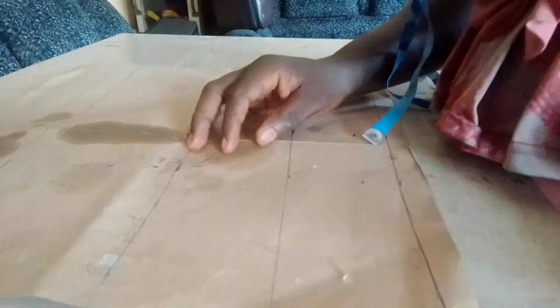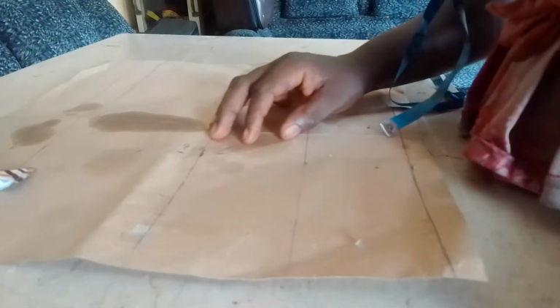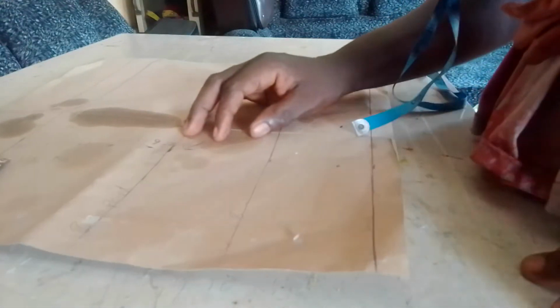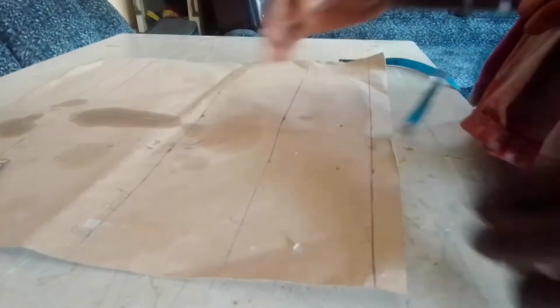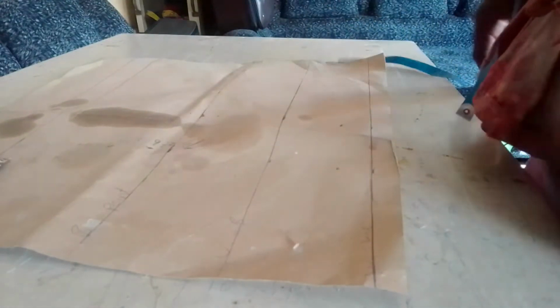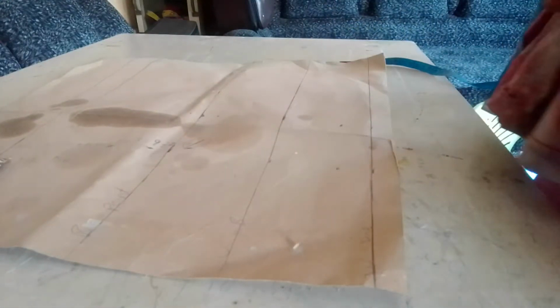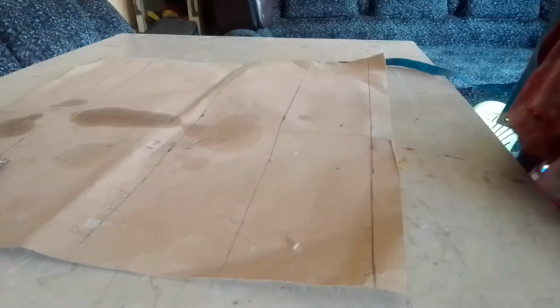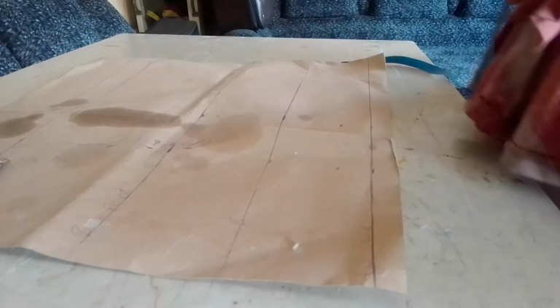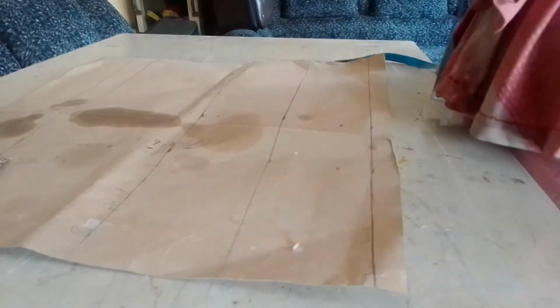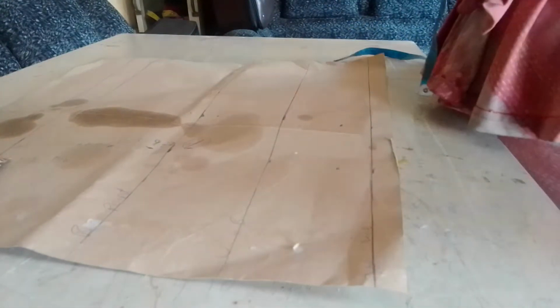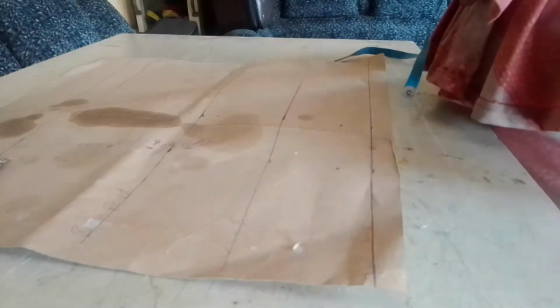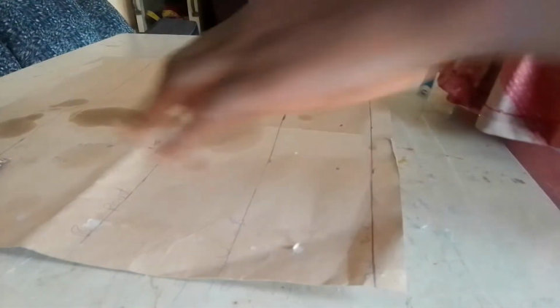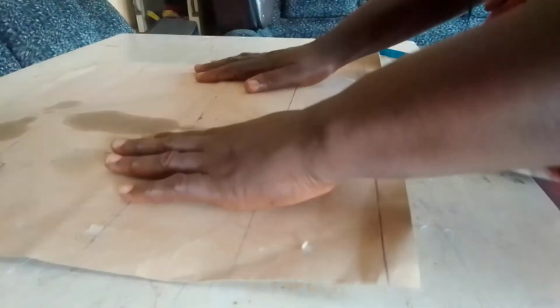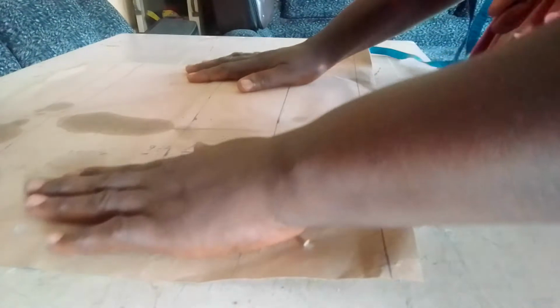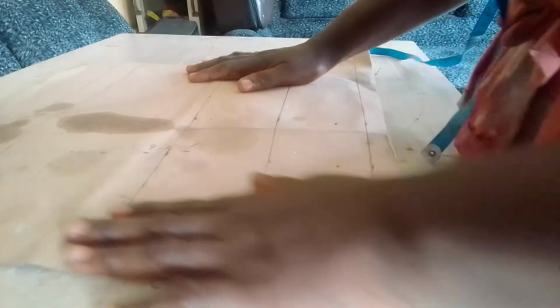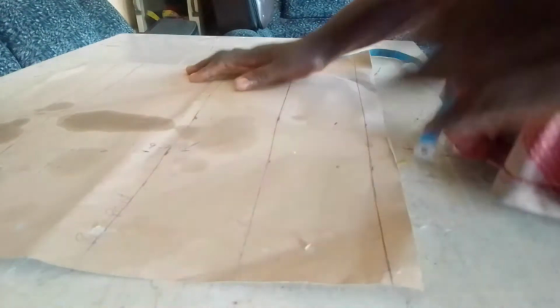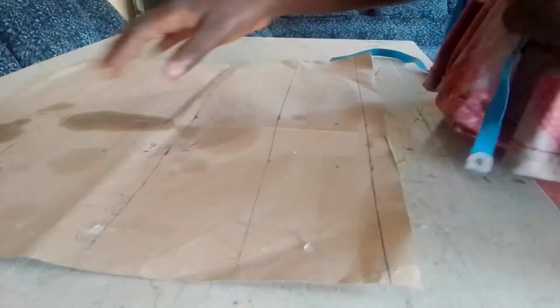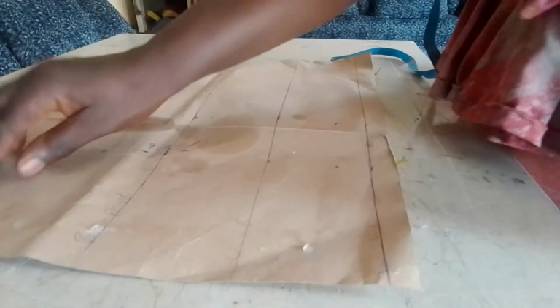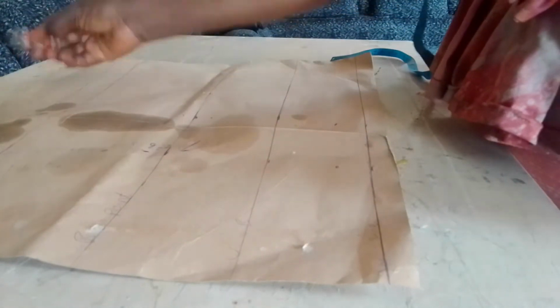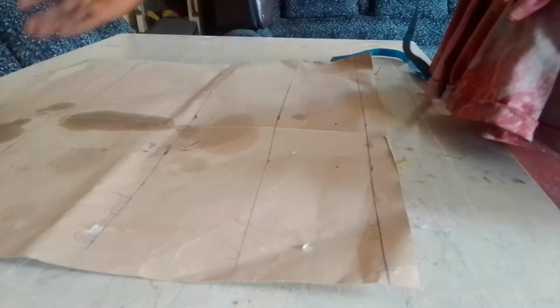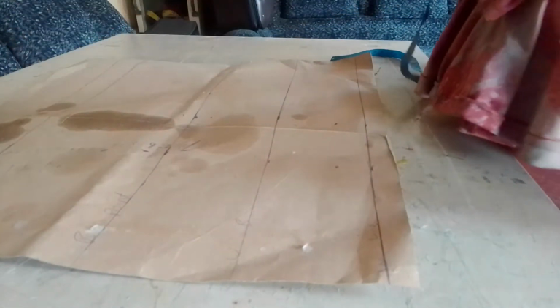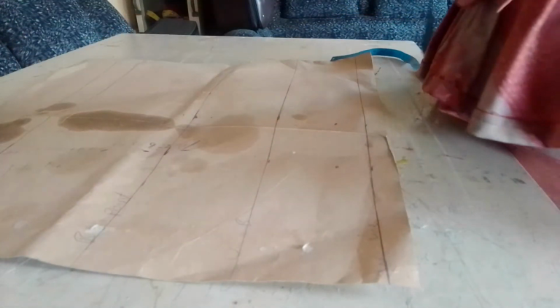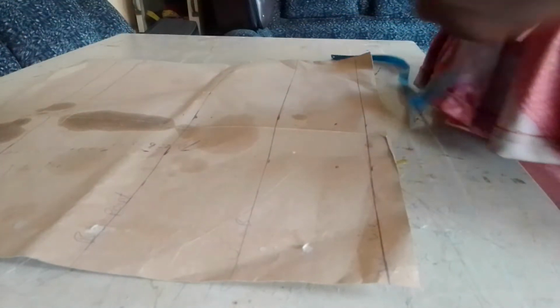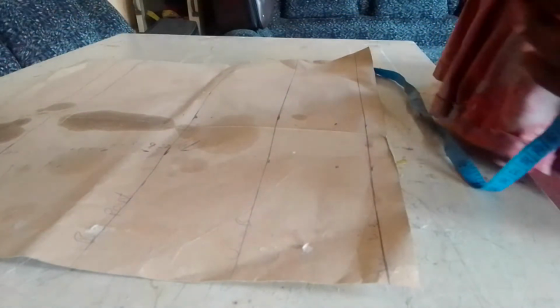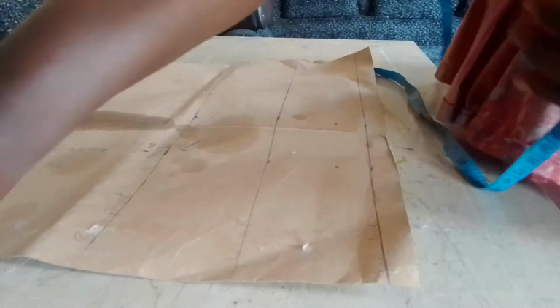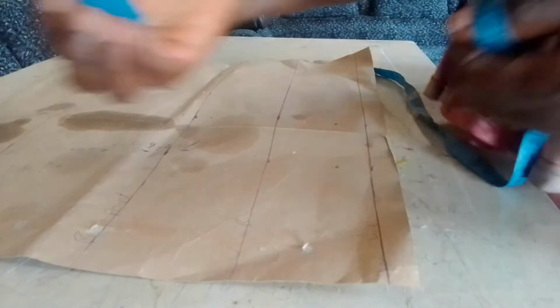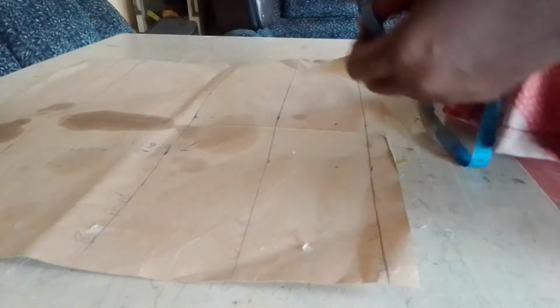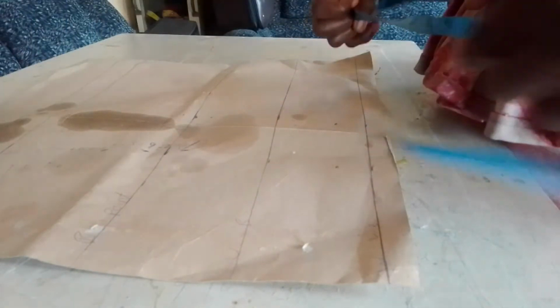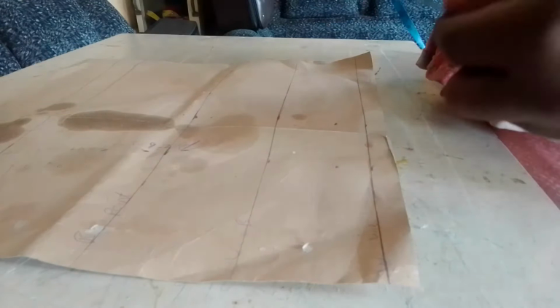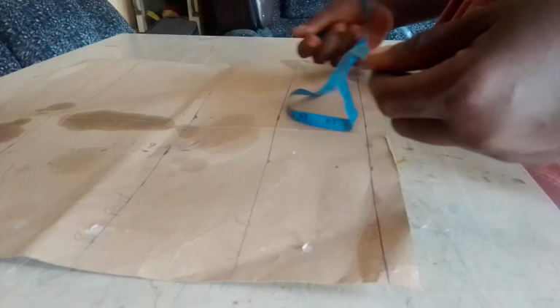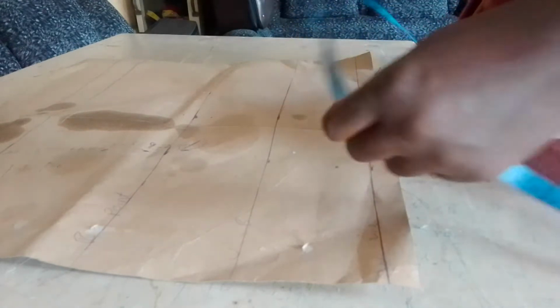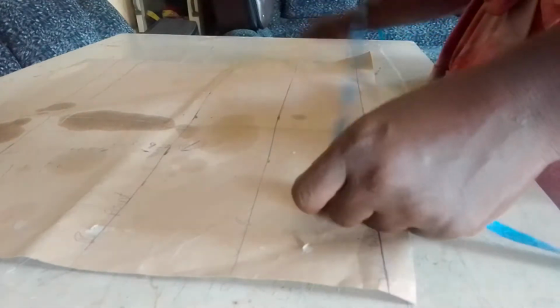Hello. Welcome to Joyce's Fashion Designing Home. Today I'm going to be teaching you how to know your breast point.